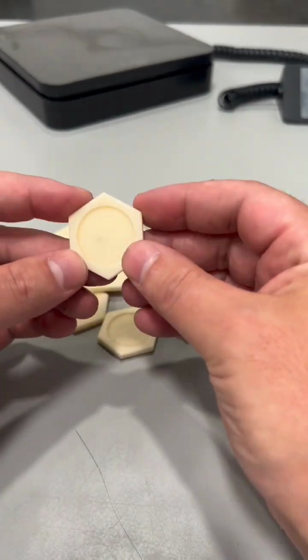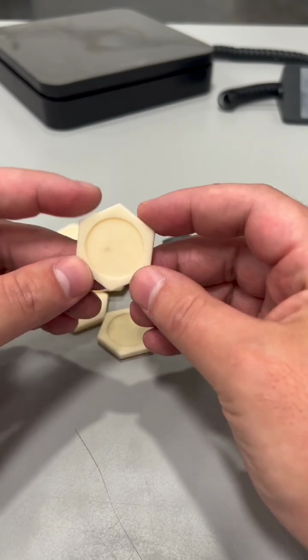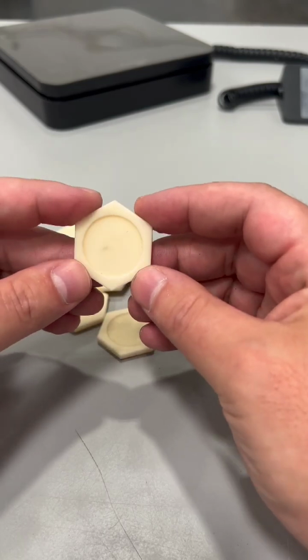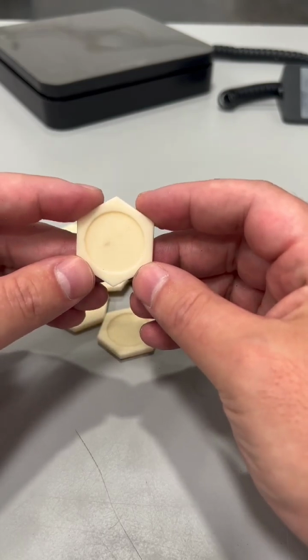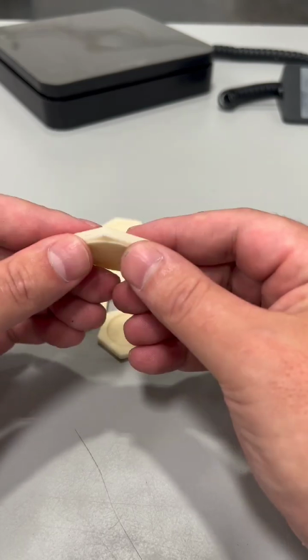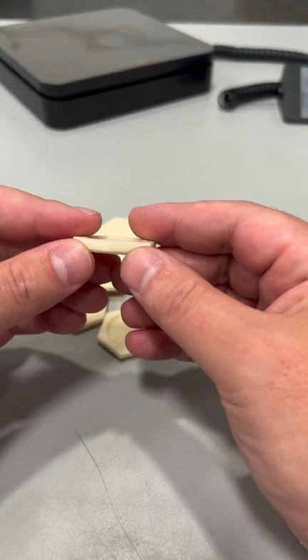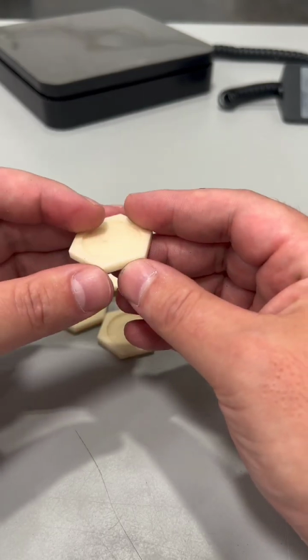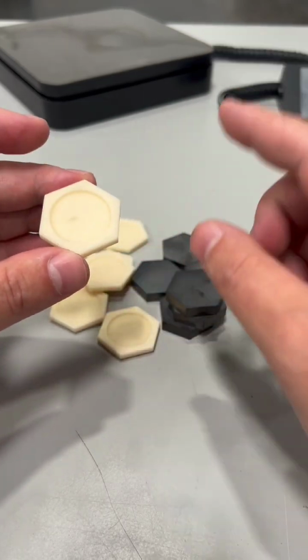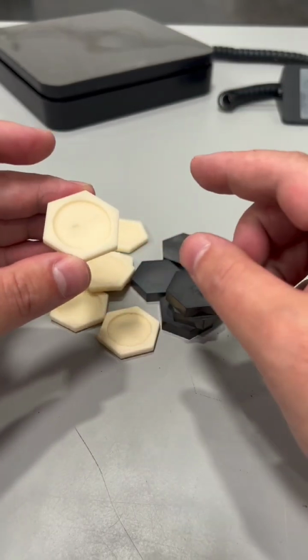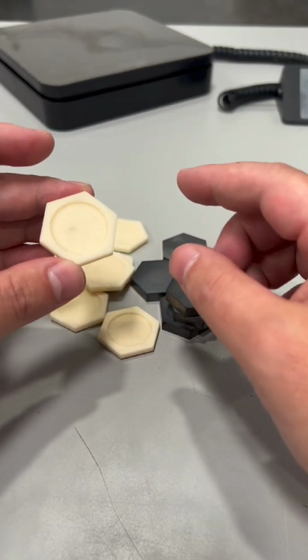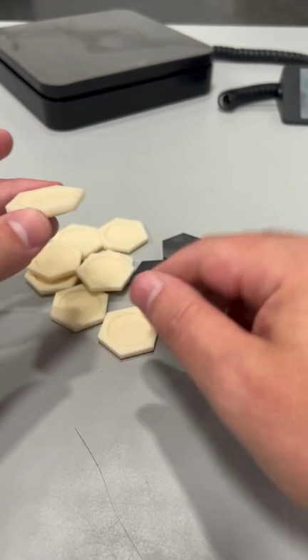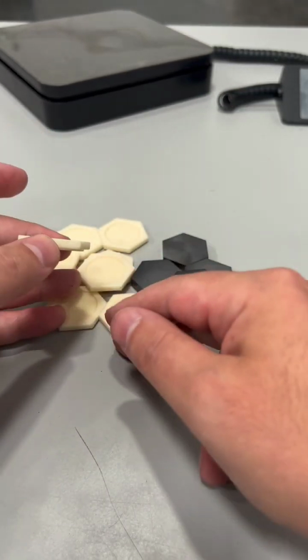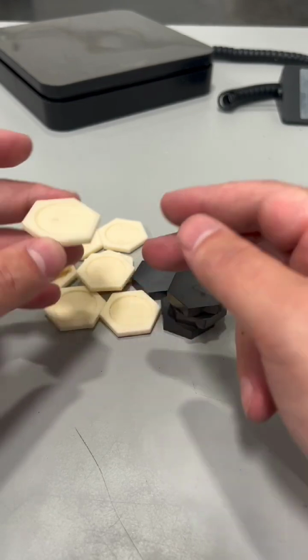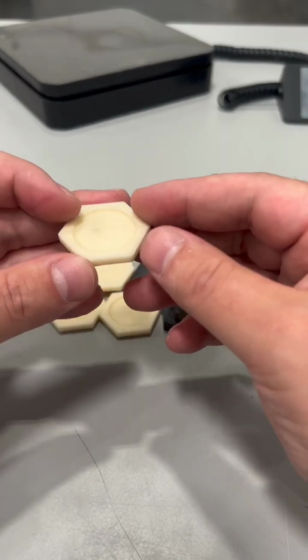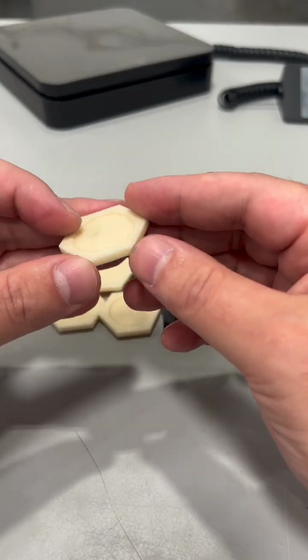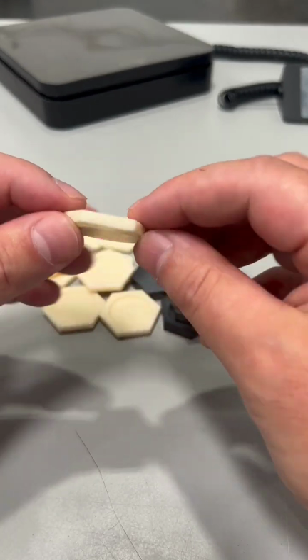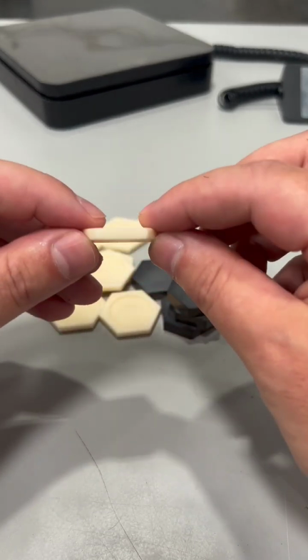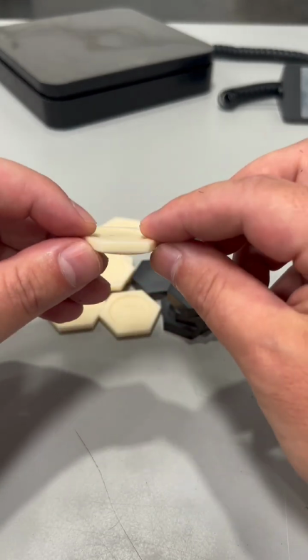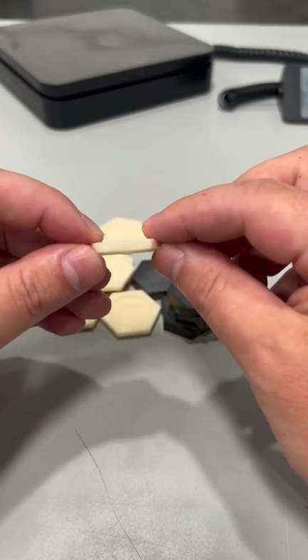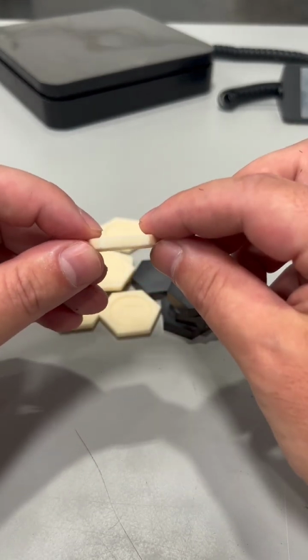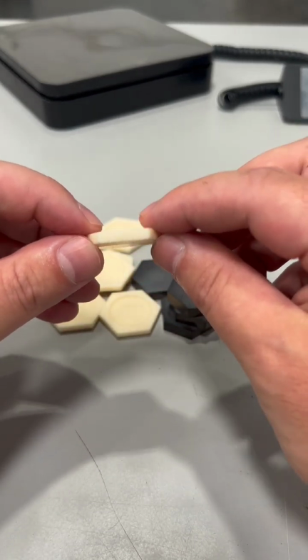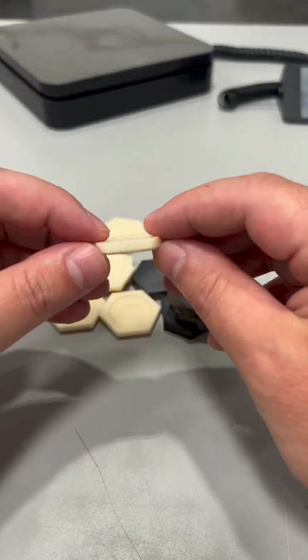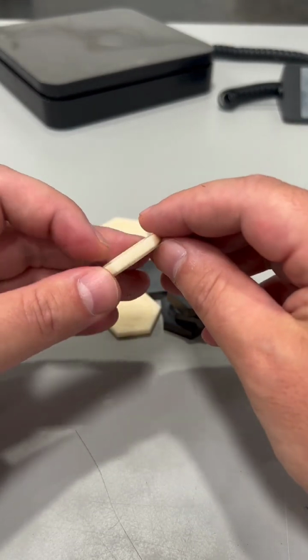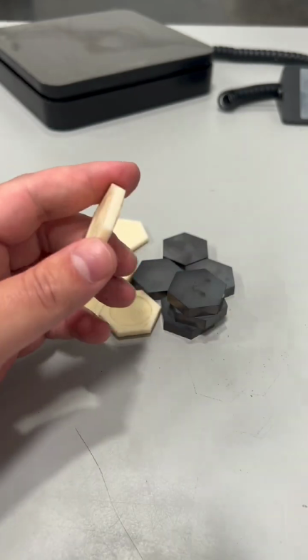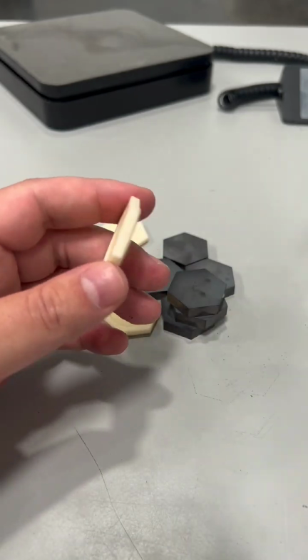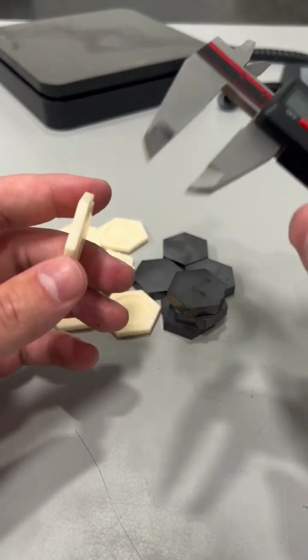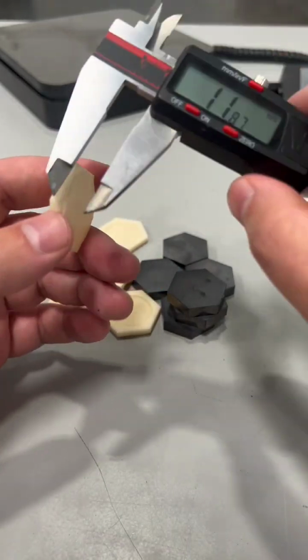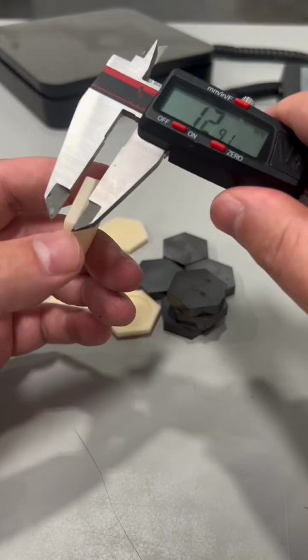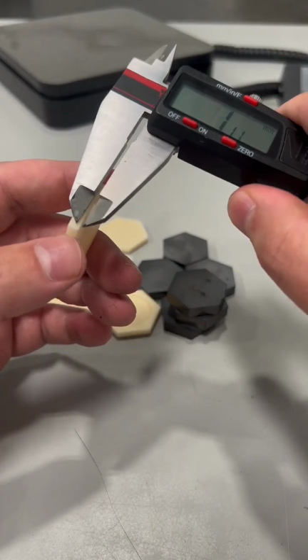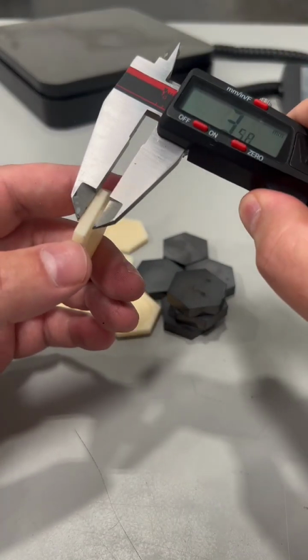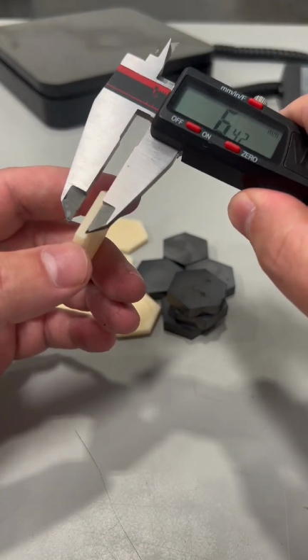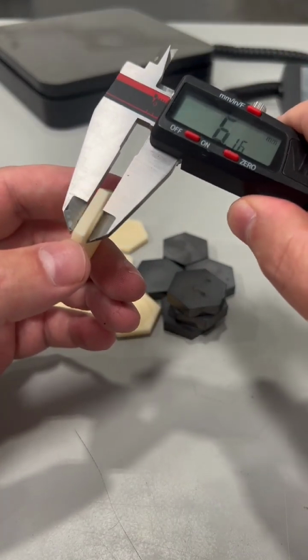One thing to note that nobody really talks about is that the tiles in FRAS, which these were pulled directly out of, are actually much thinner than the other armor that we're talking about. These come in usually just under four millimeters.